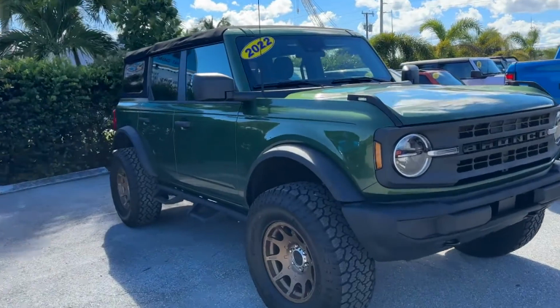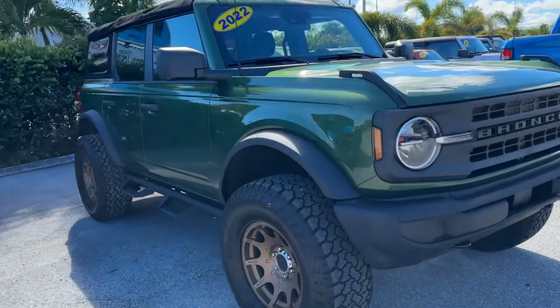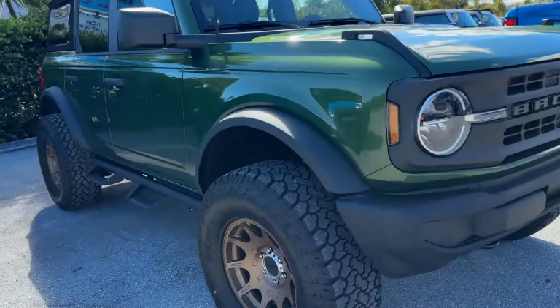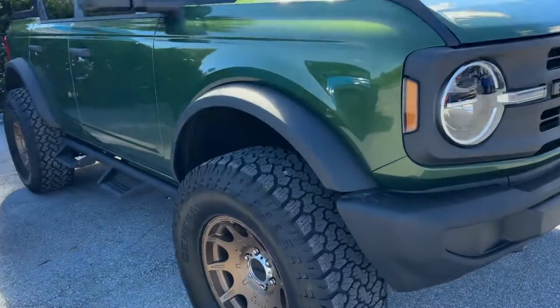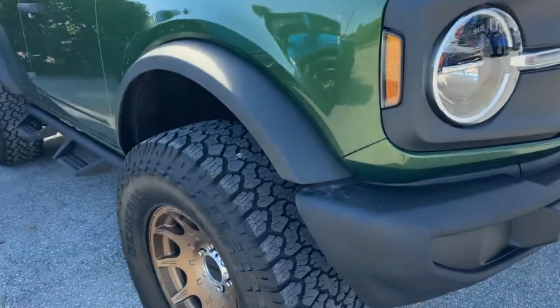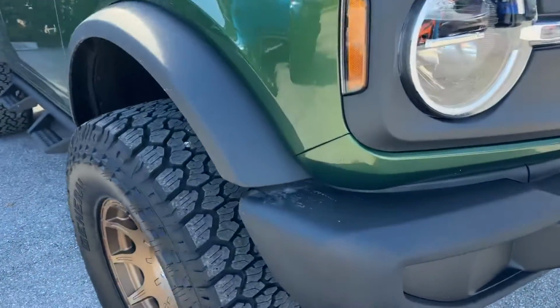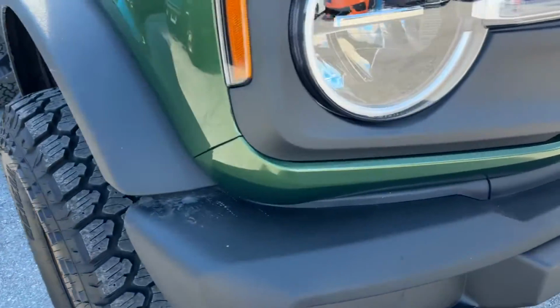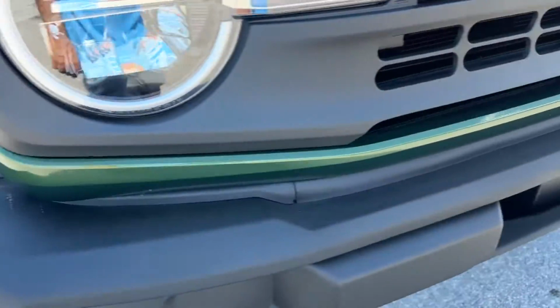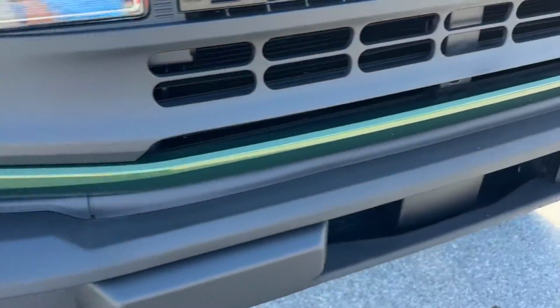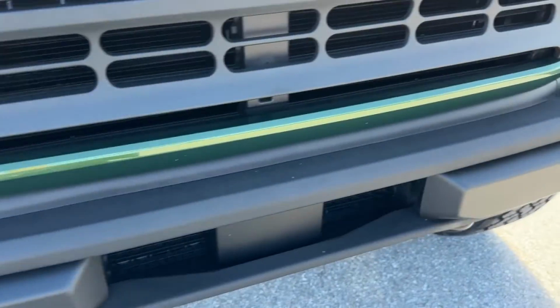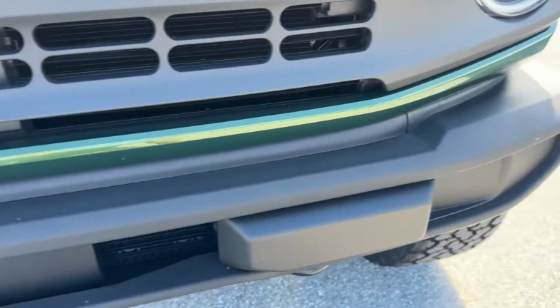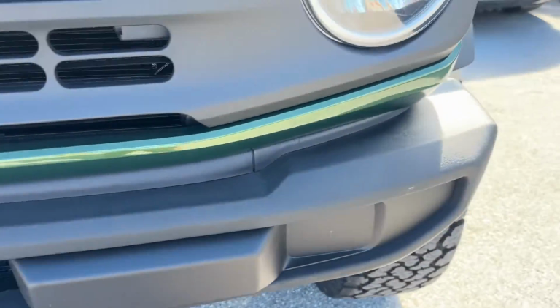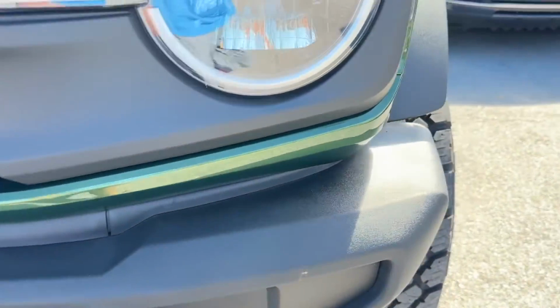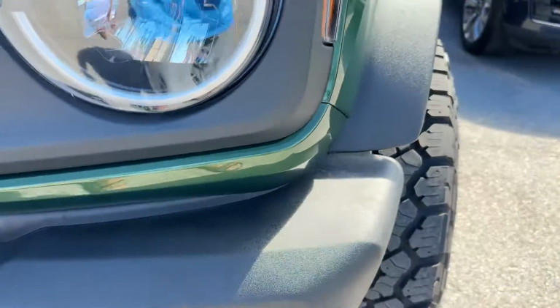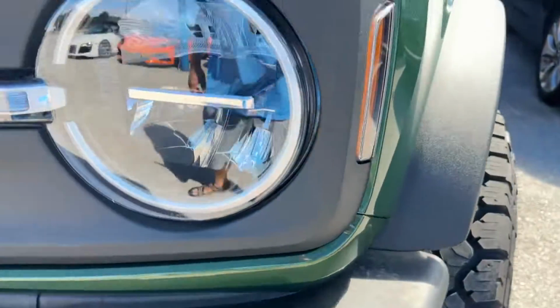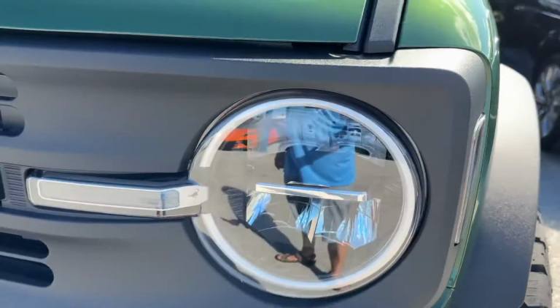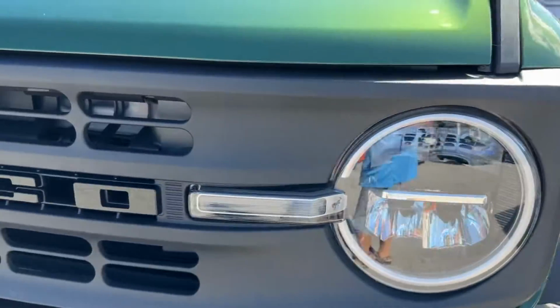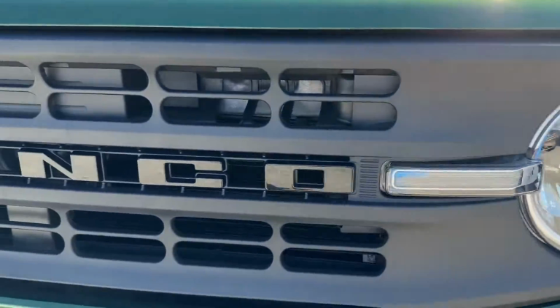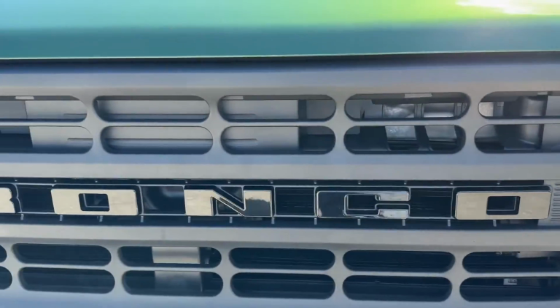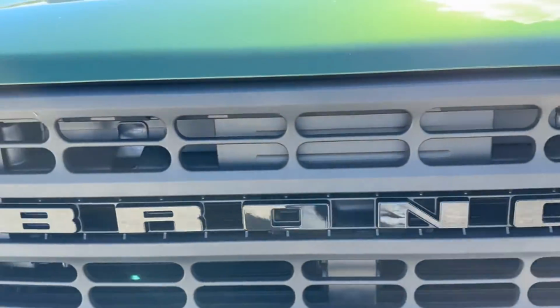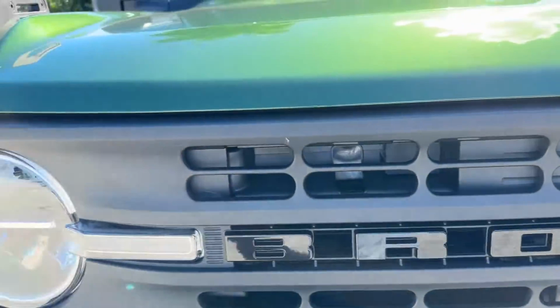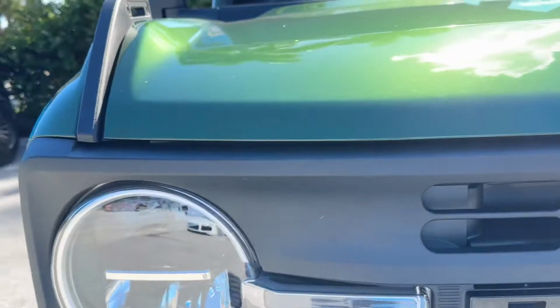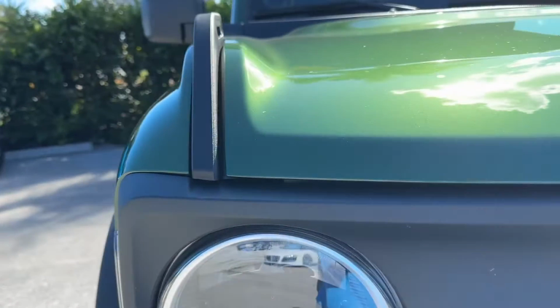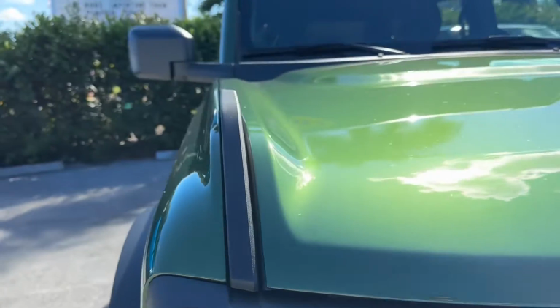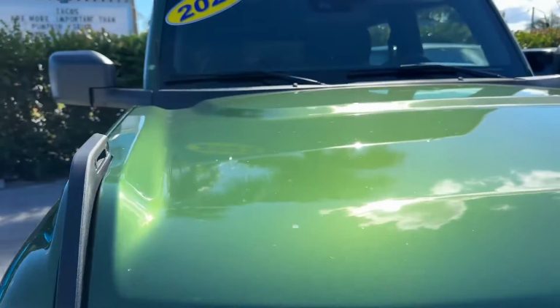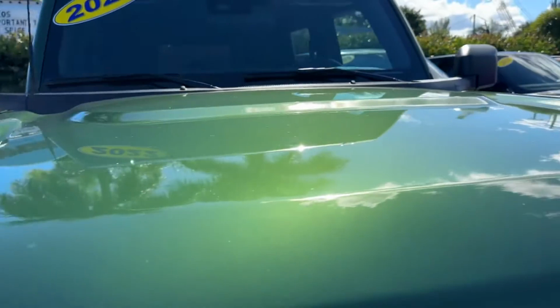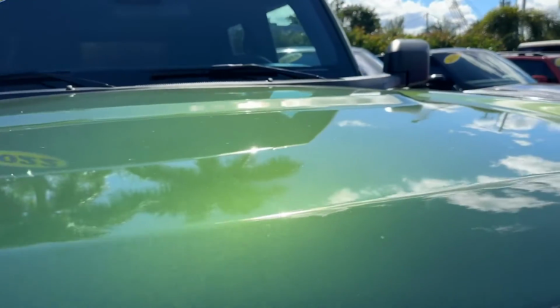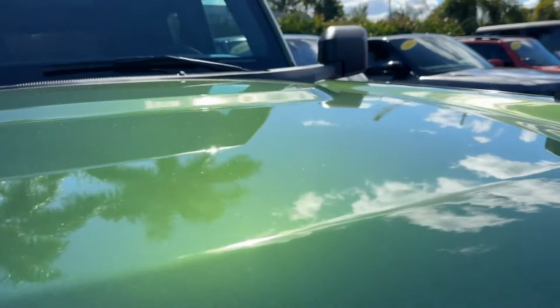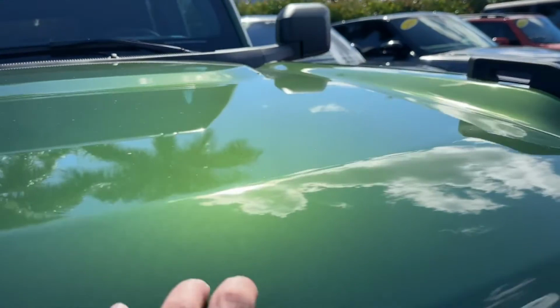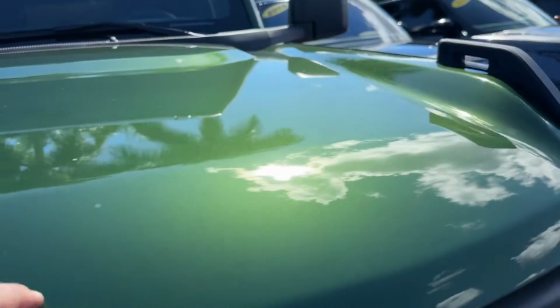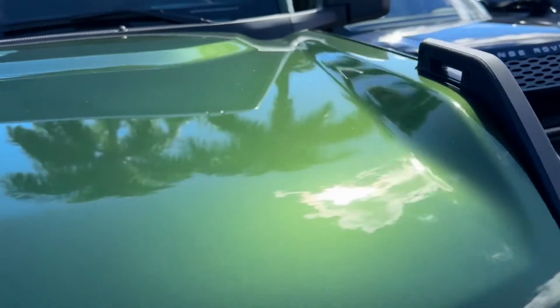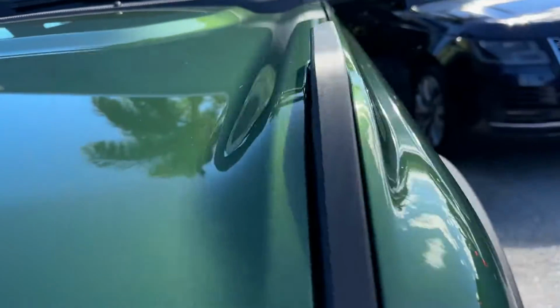We're going to start with the front bumper right here. No damage whatsoever on the bumper. Headlight's perfect. Grill looks perfect, and there's no chips or anything on the hood. That's a little dirt that all comes off.